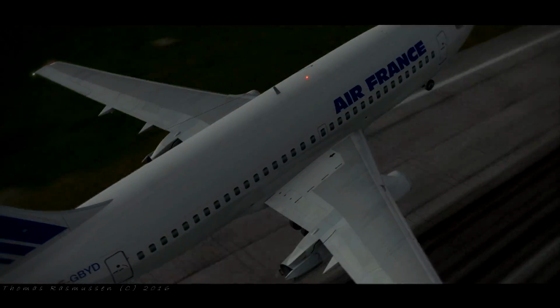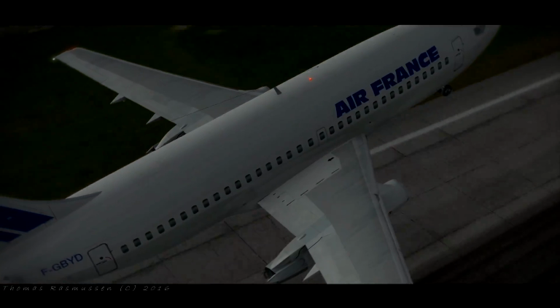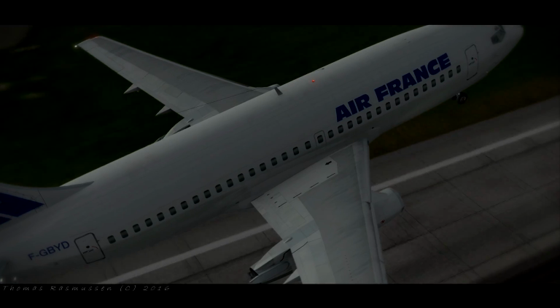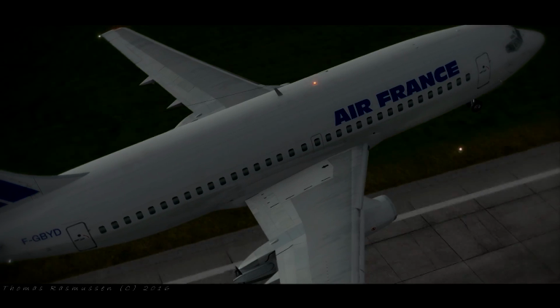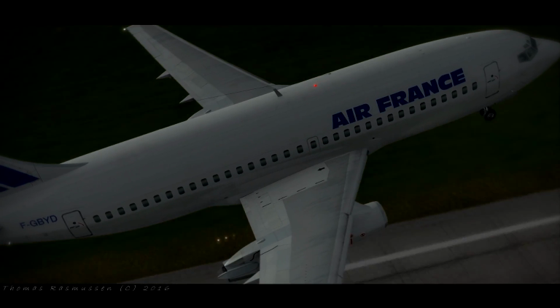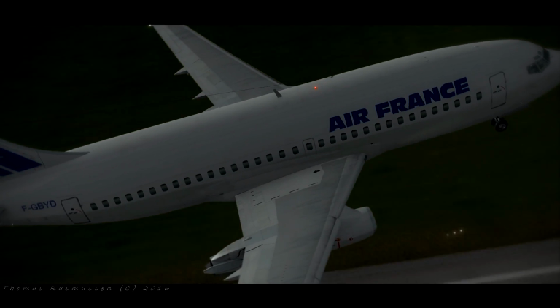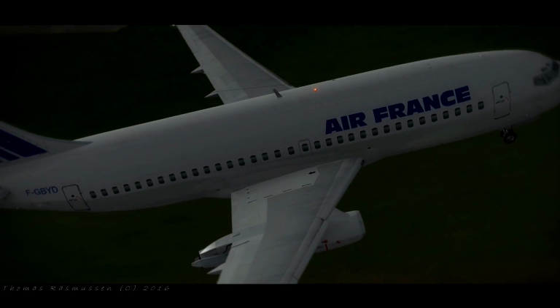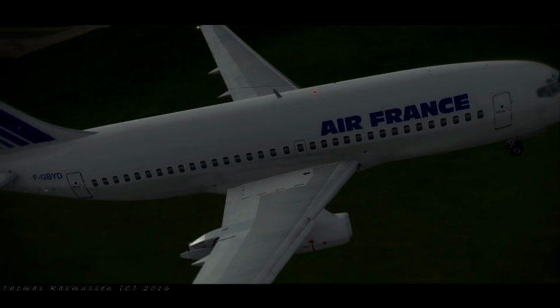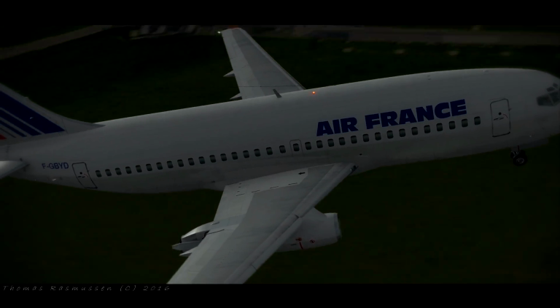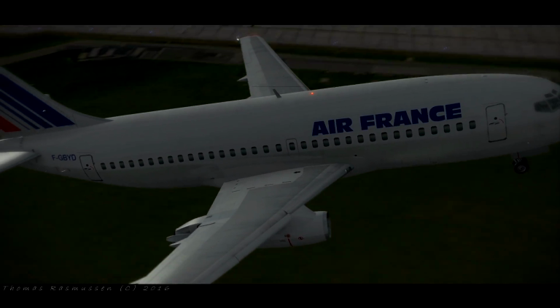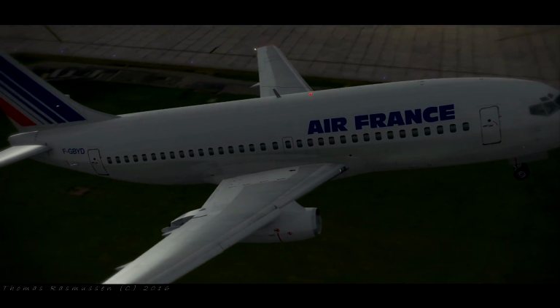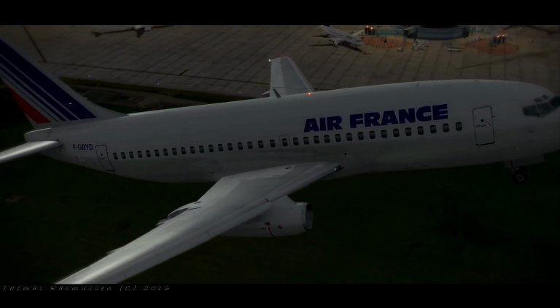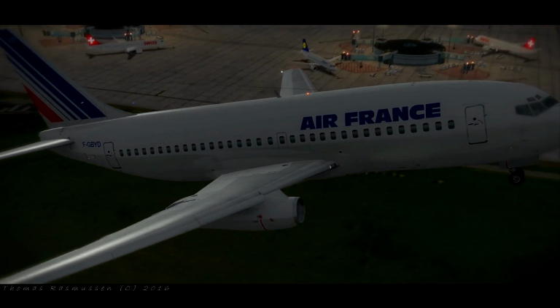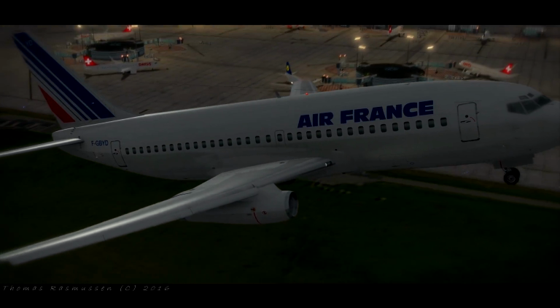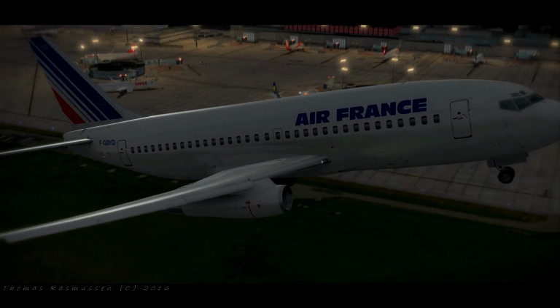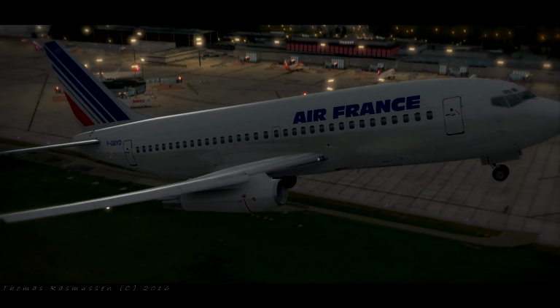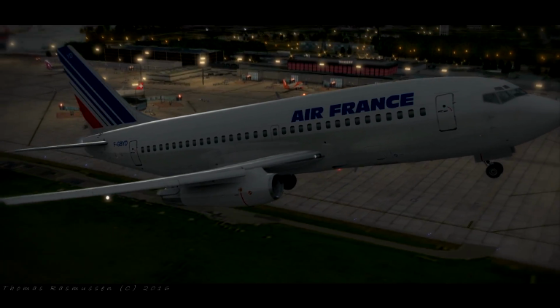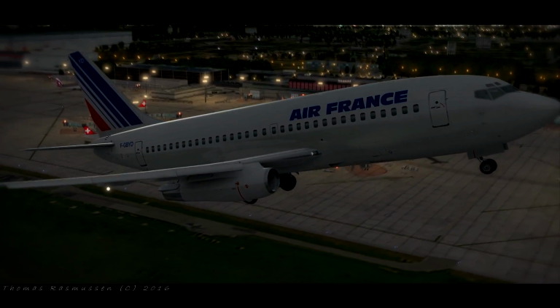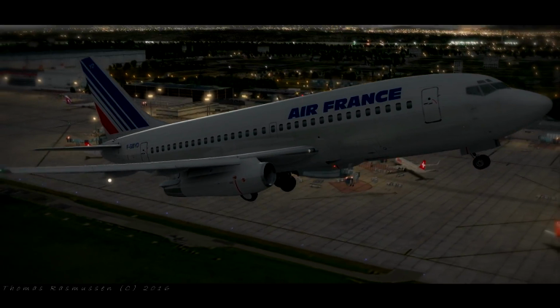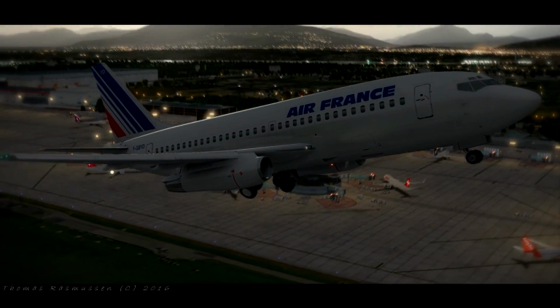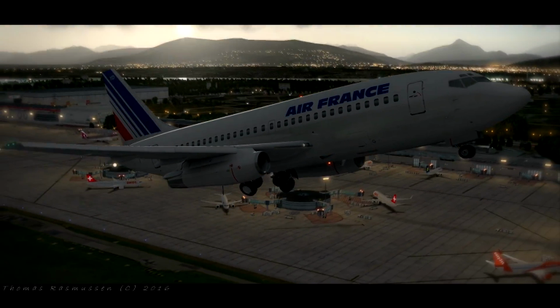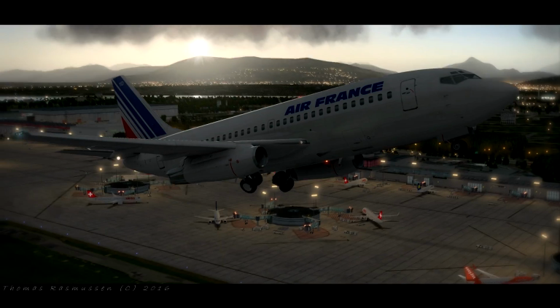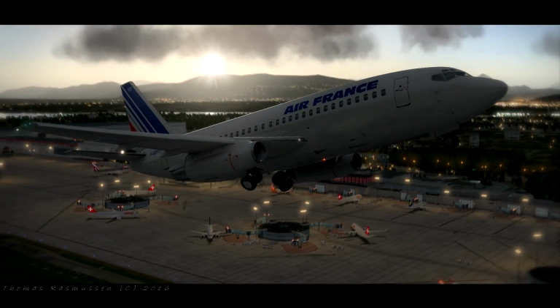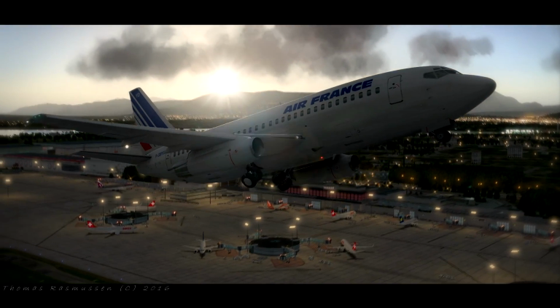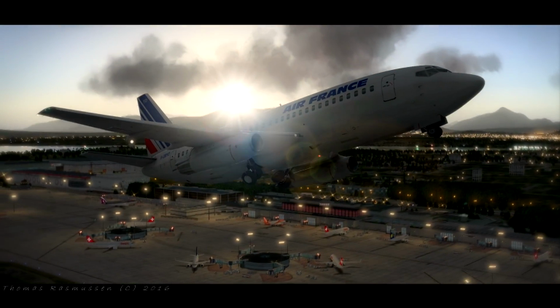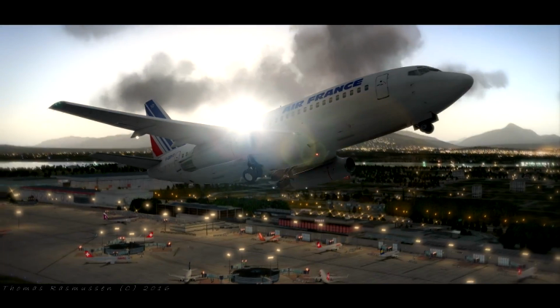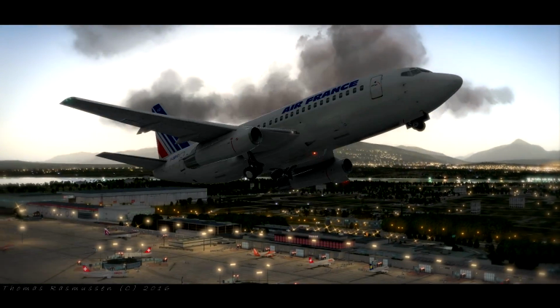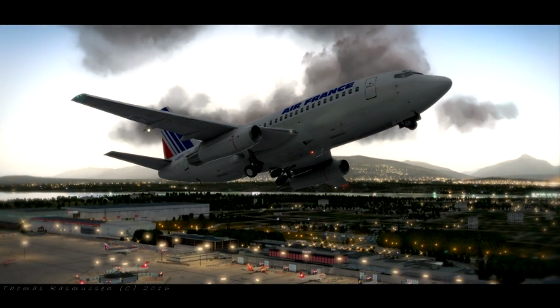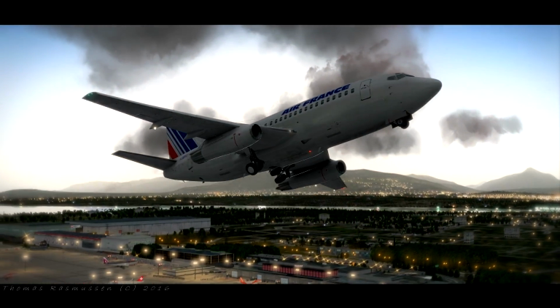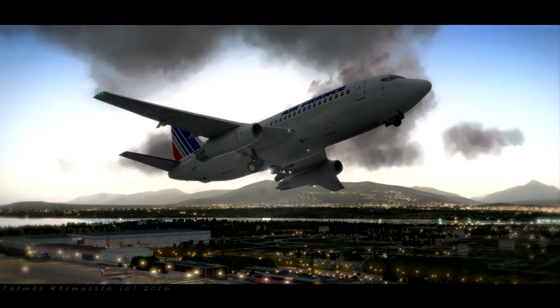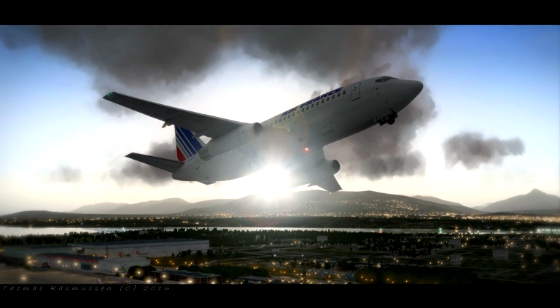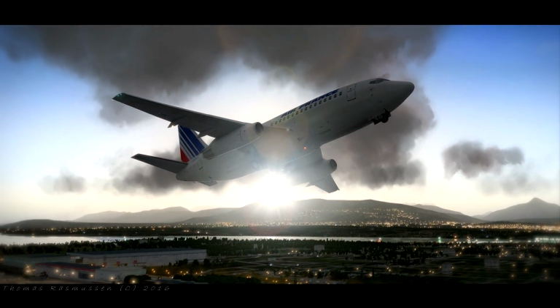Squawk 4-5-1-1-4, runway 22R, runway 15. Cleared for takeoff, squawk 2-3-6-9-2.